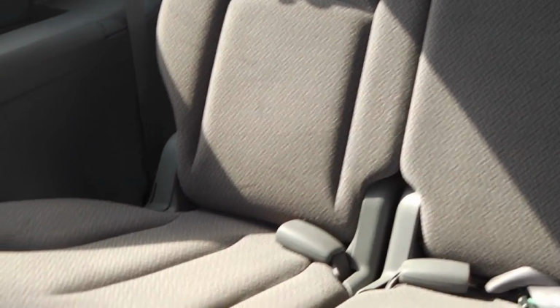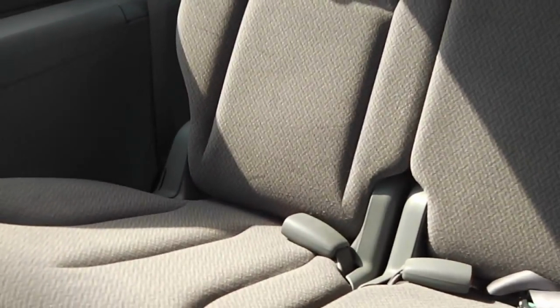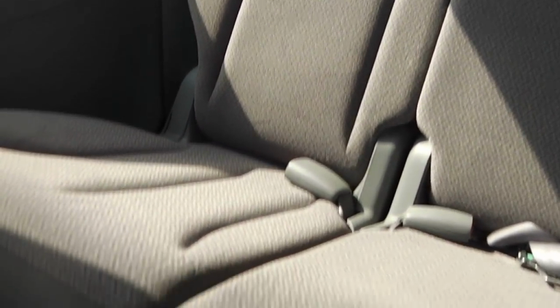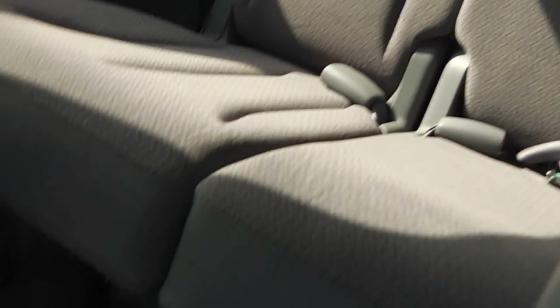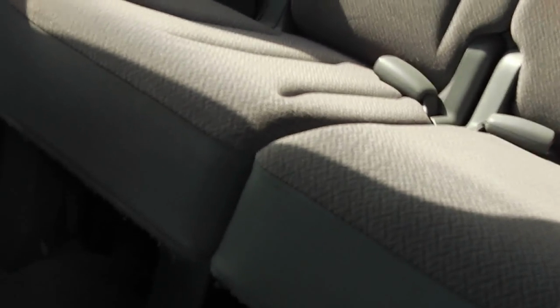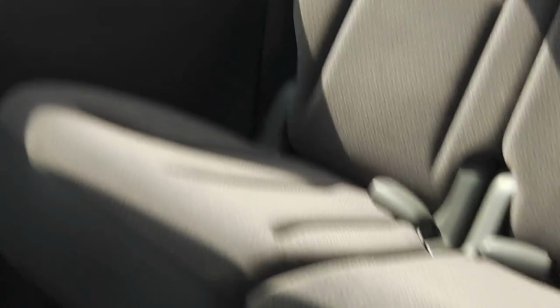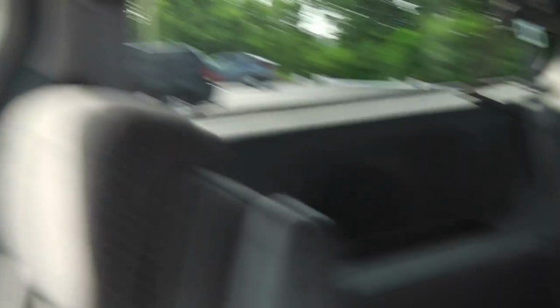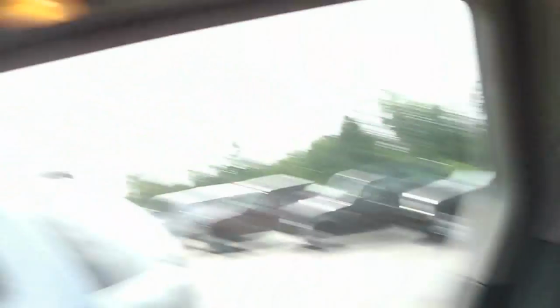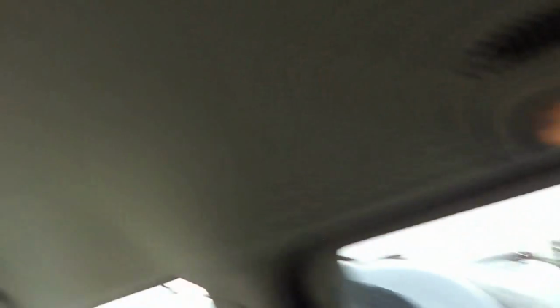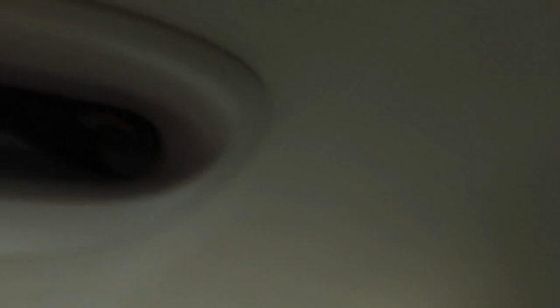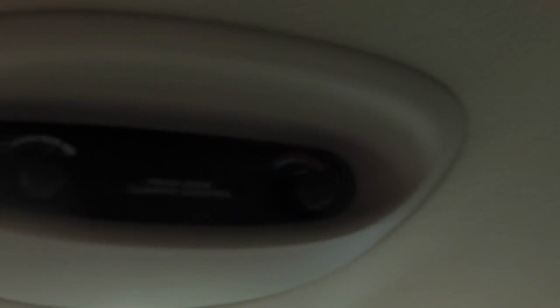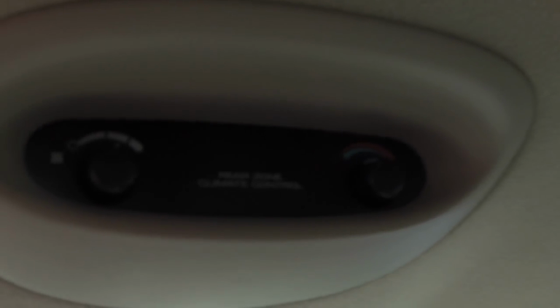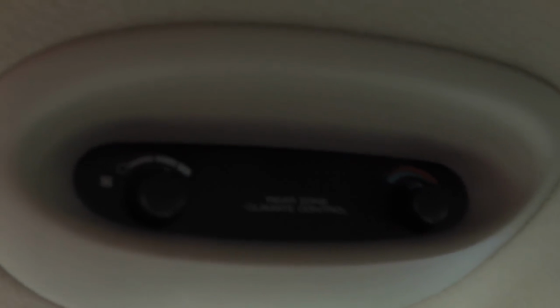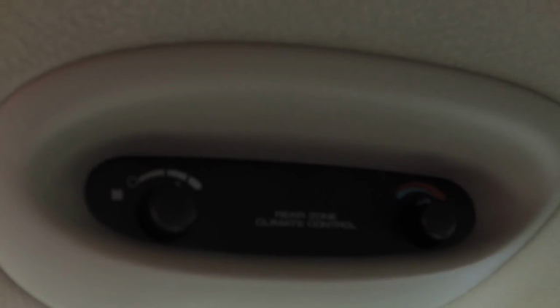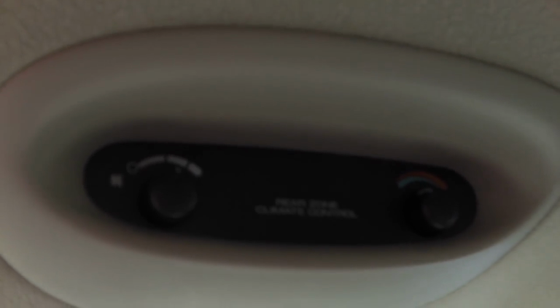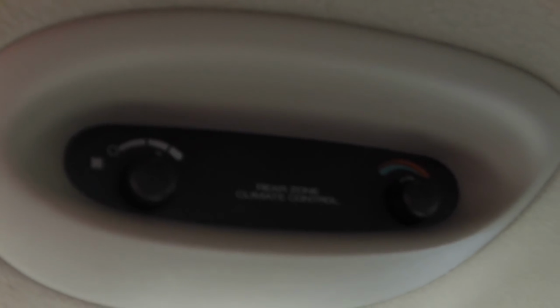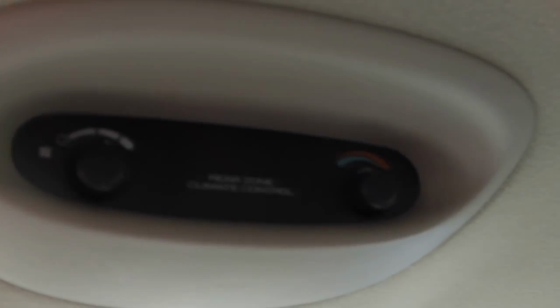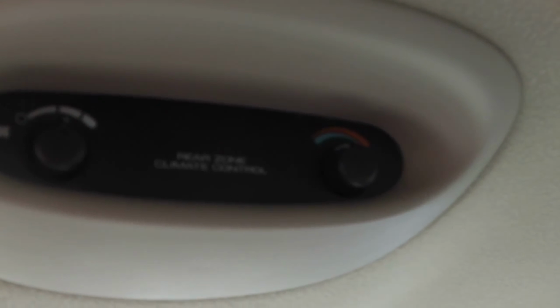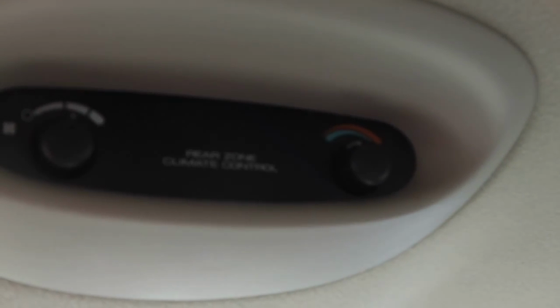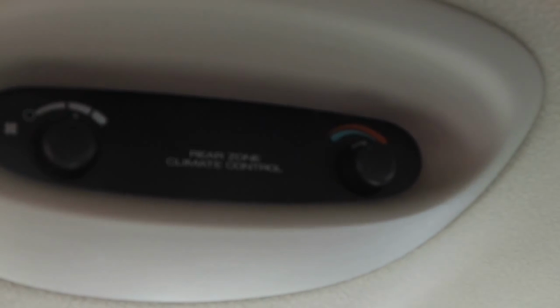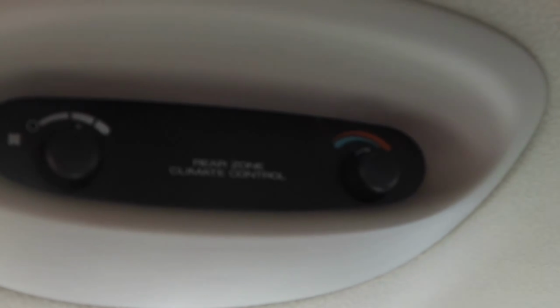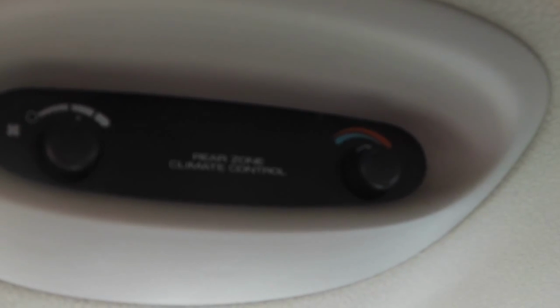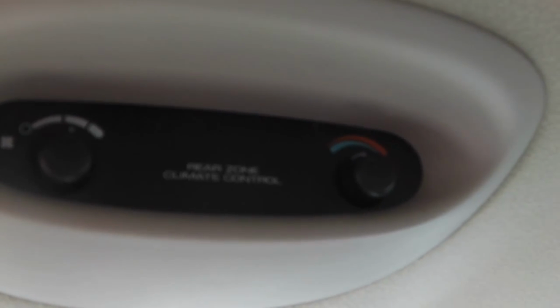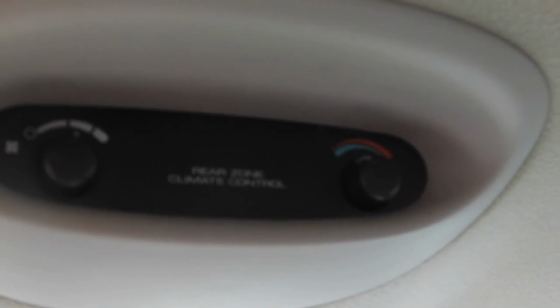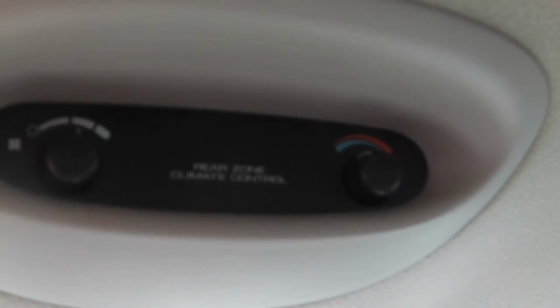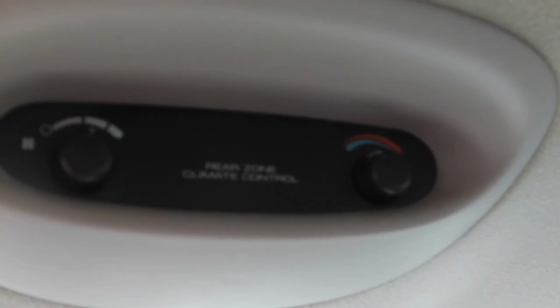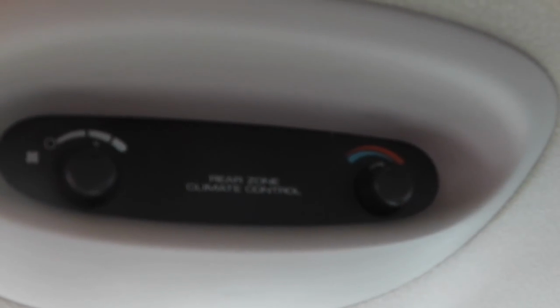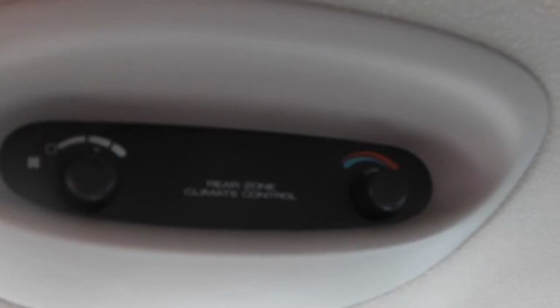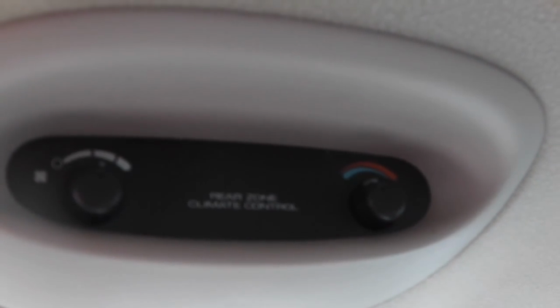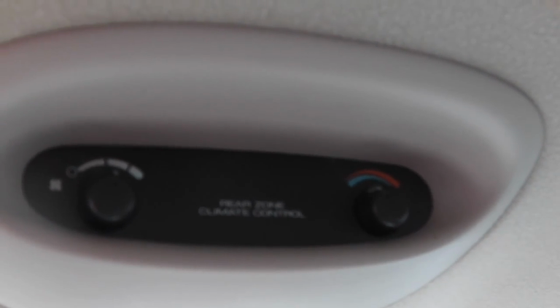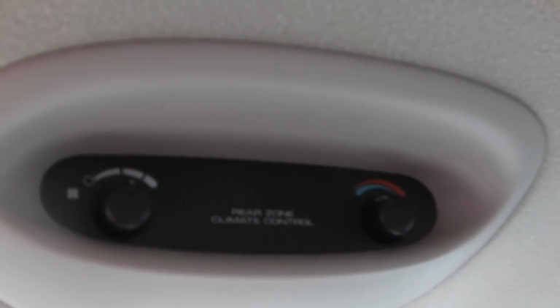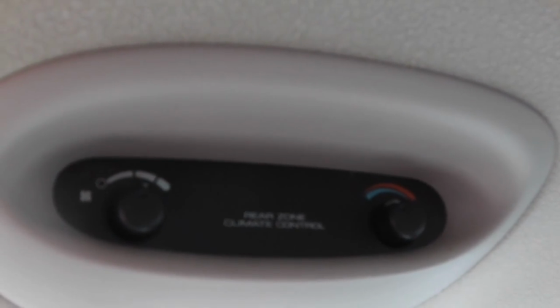Again, very nice, very clean. I'll show you here — you do have your climate control for your rear passengers up on the ceiling.